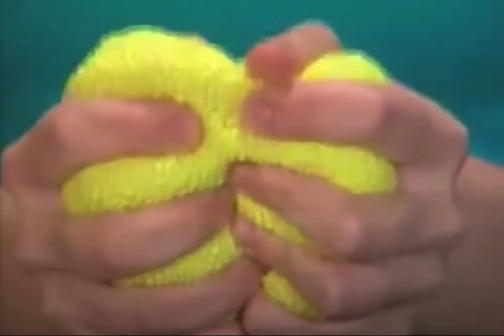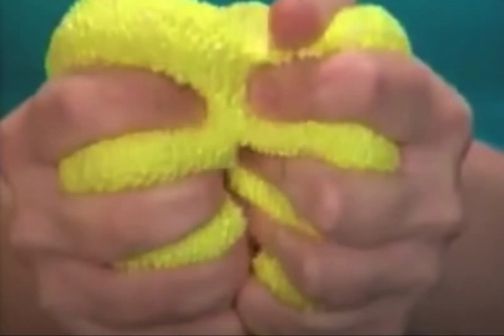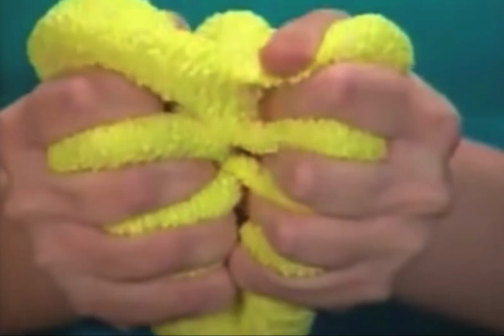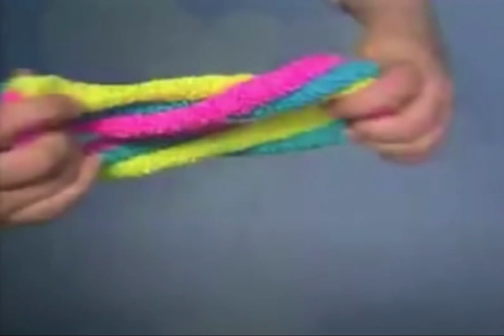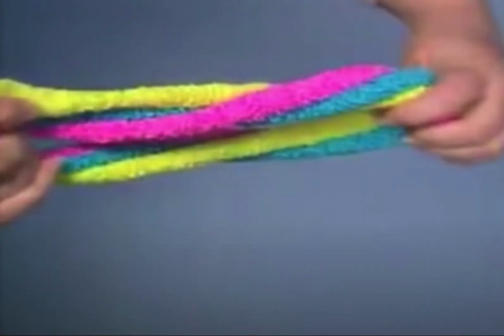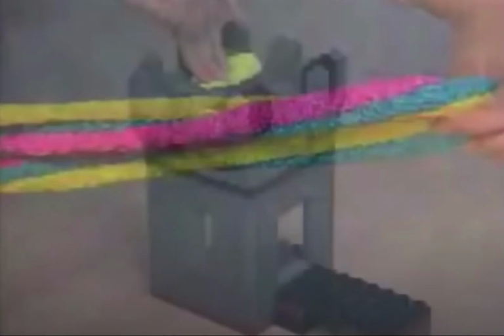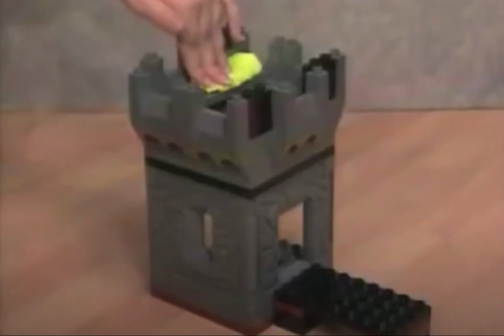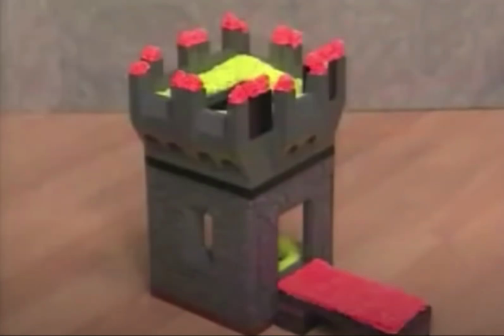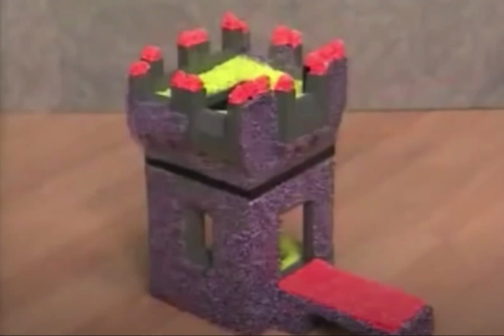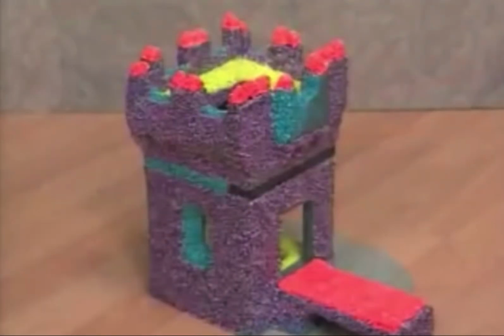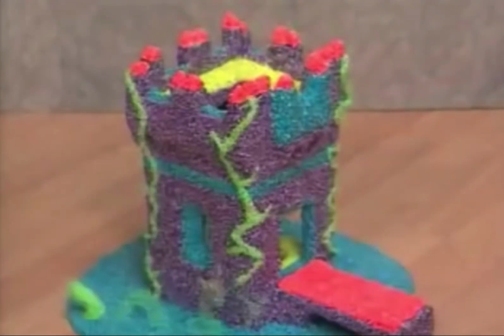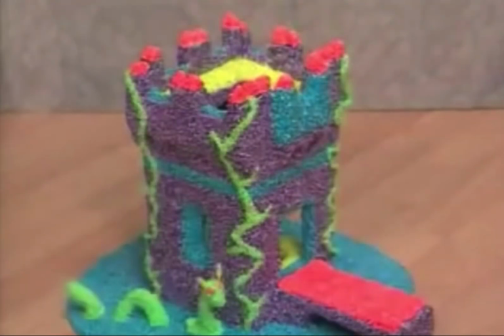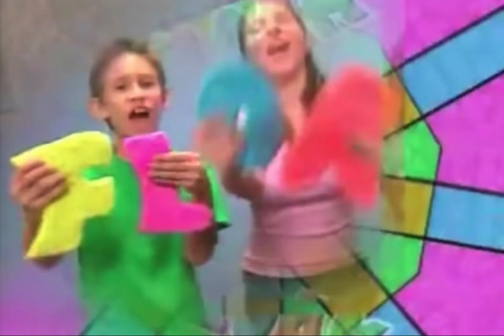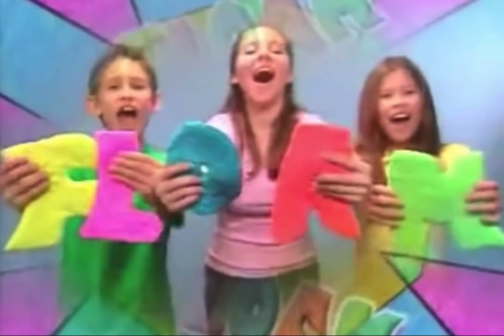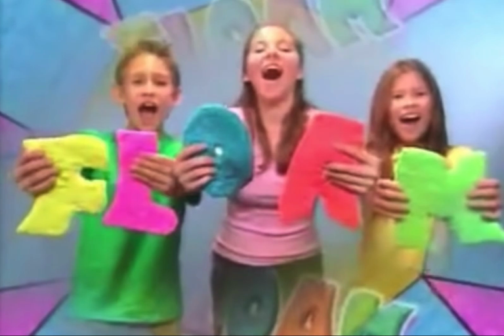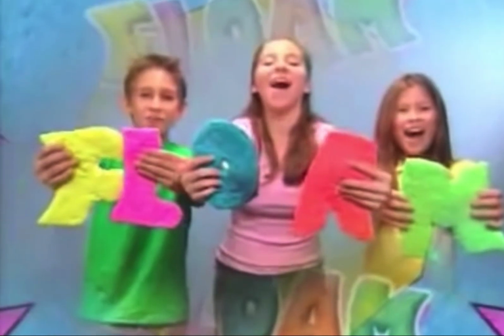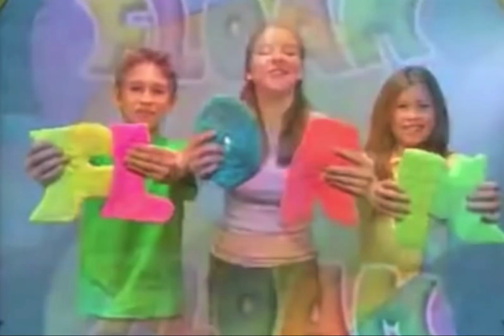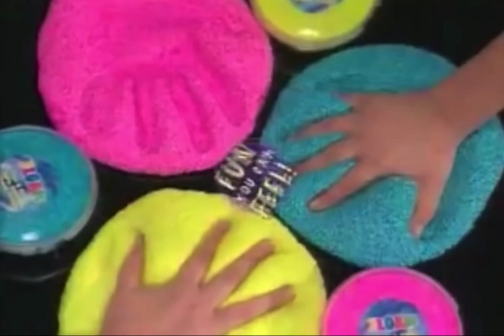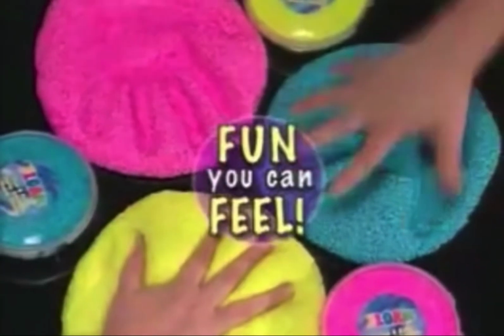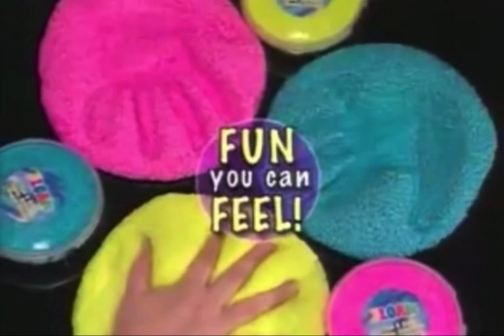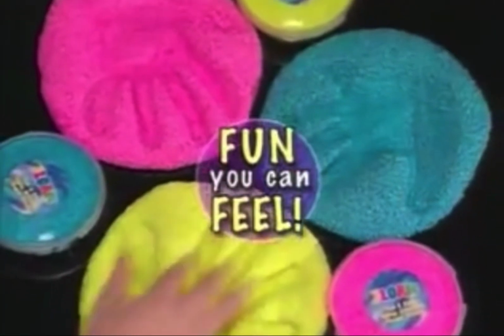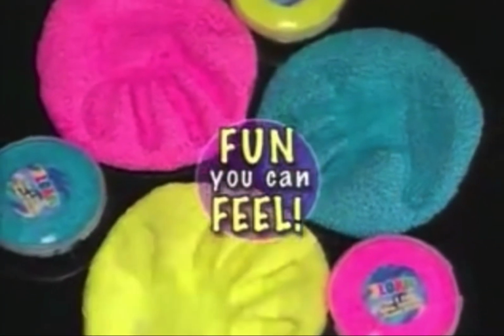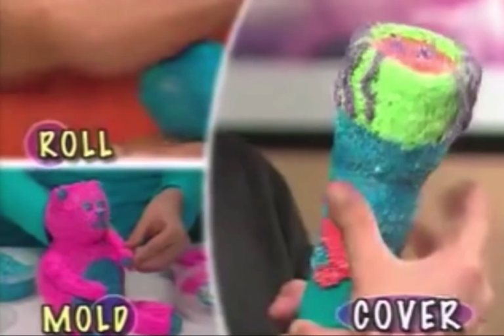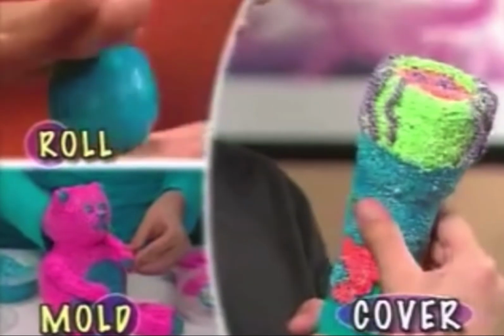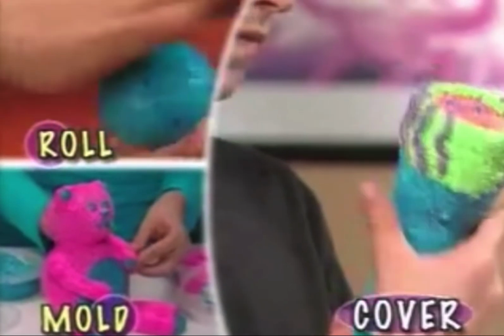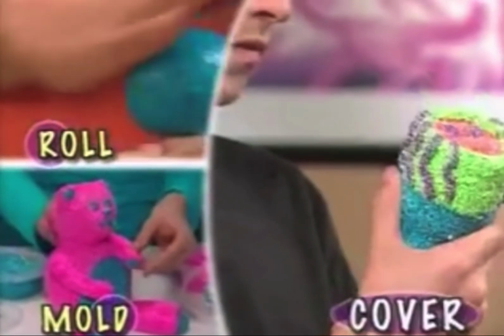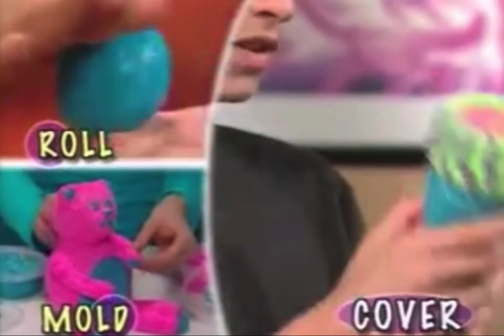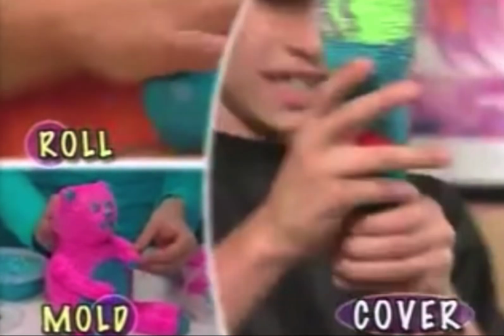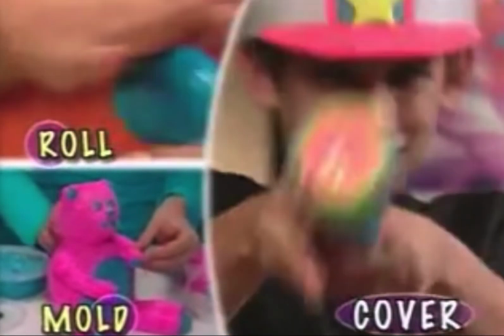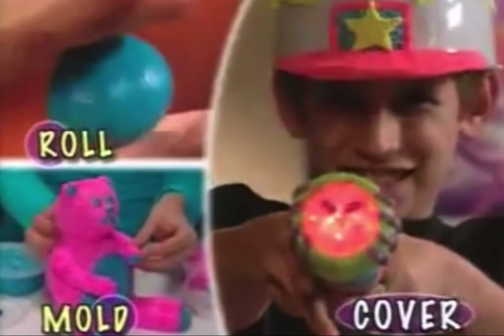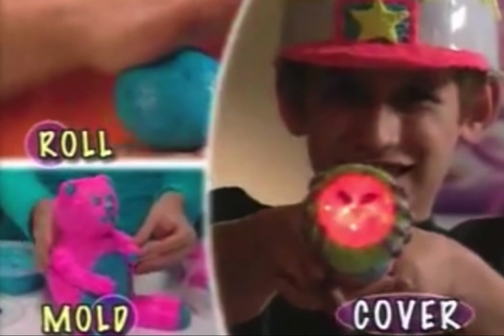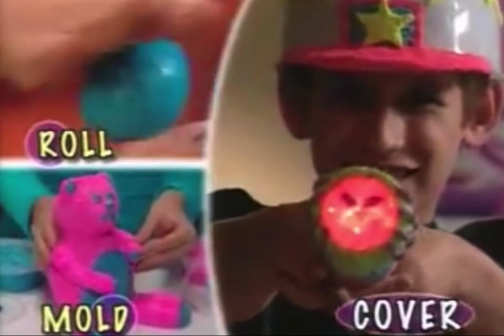What's squishy, stretchy, and transforms almost anything? Floam is fun. You can feel, roll it, mold it, or cover it. That's the way you floam it.